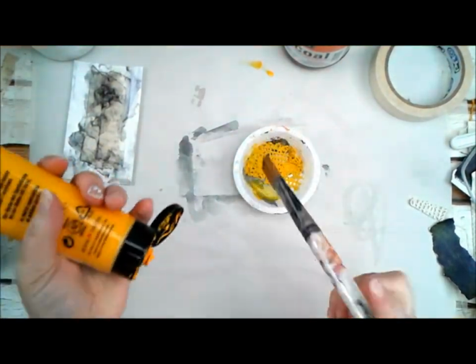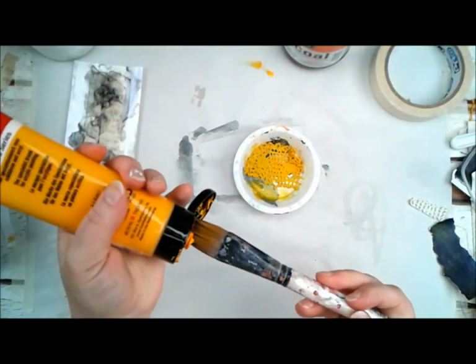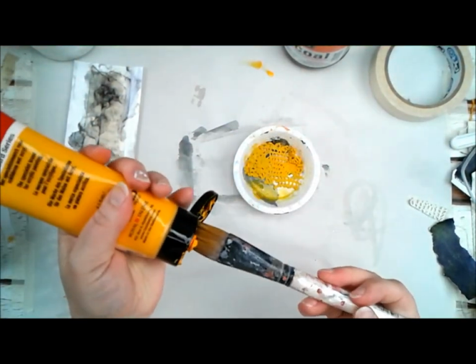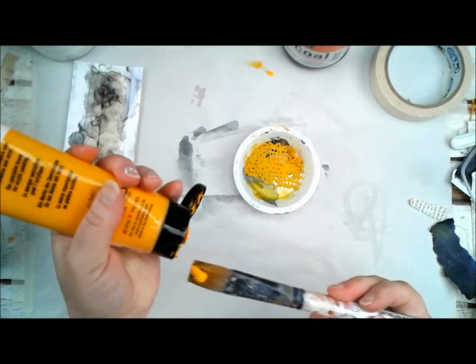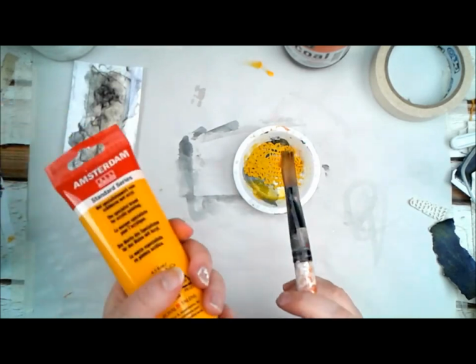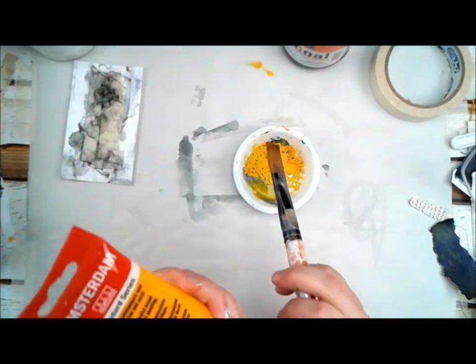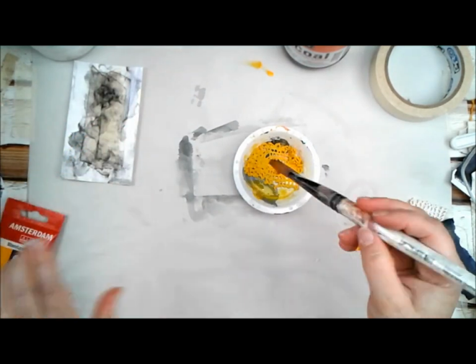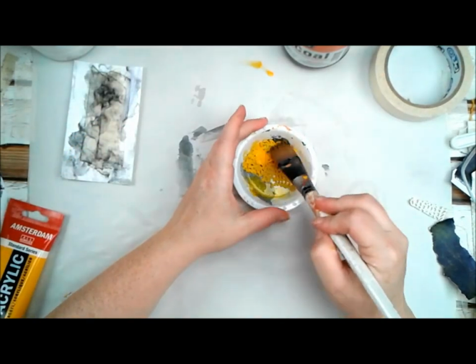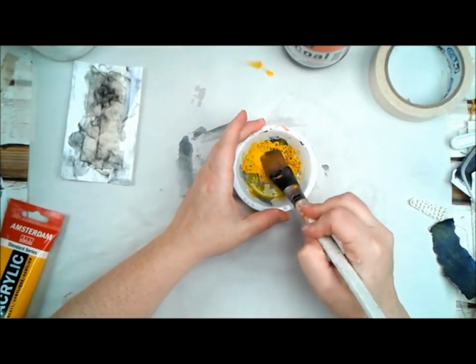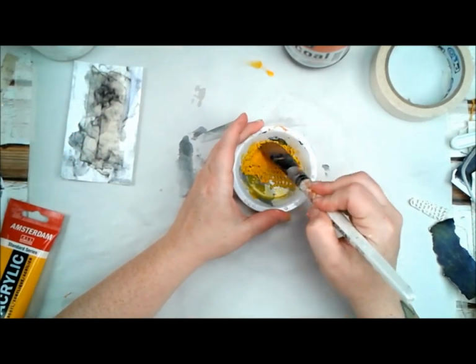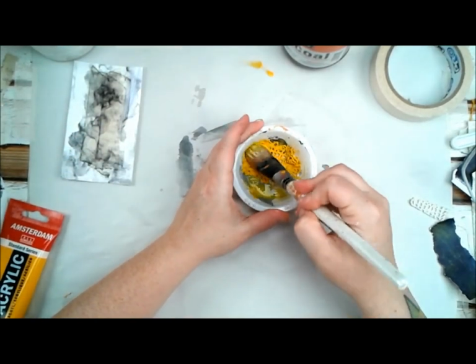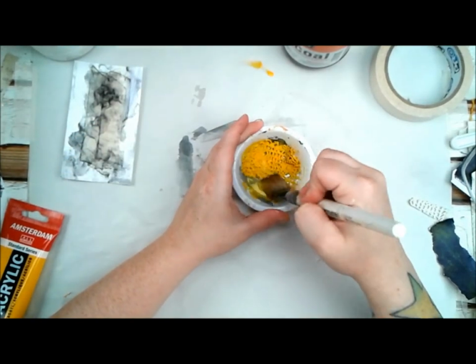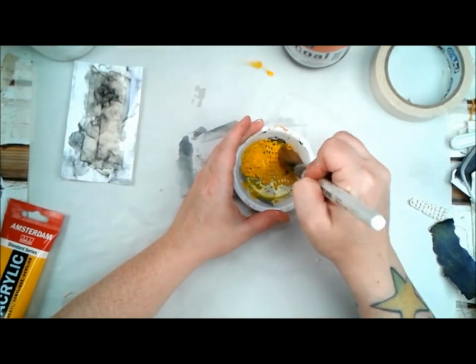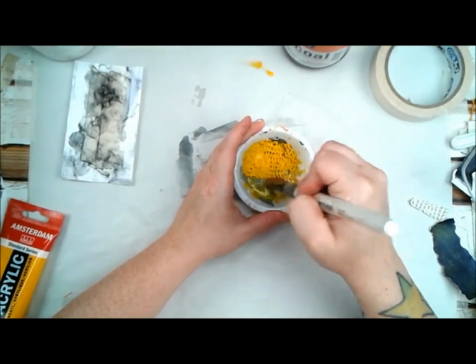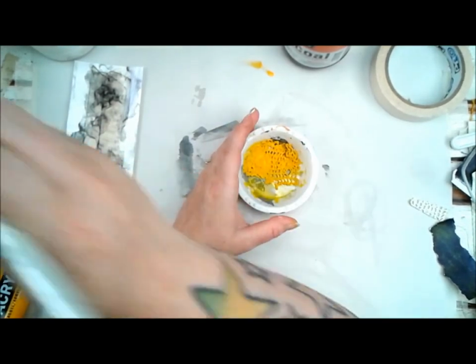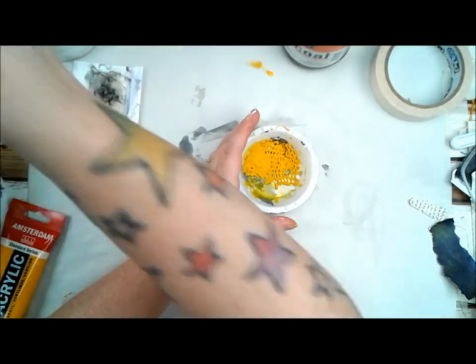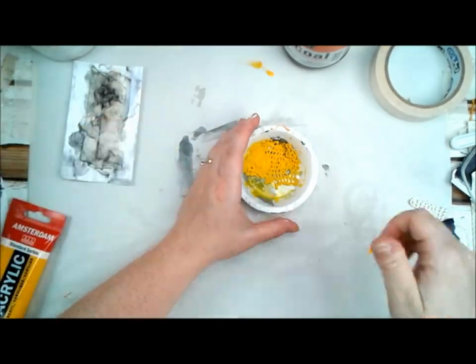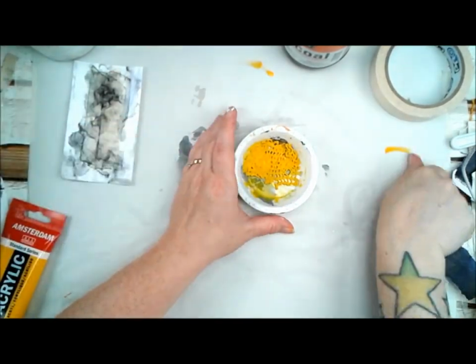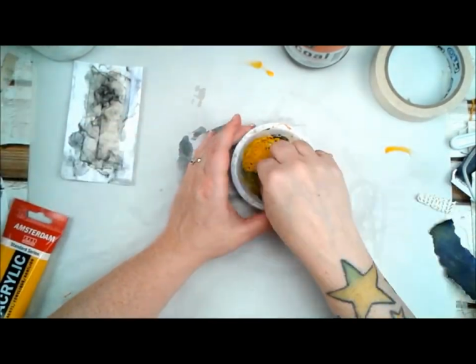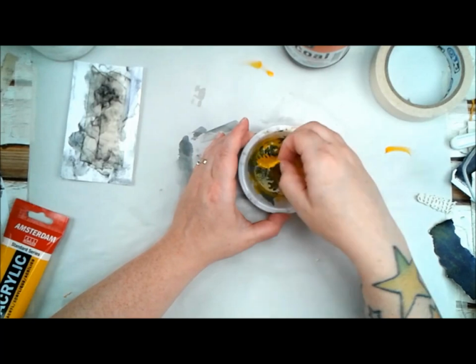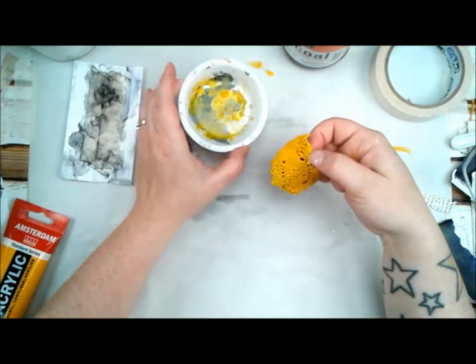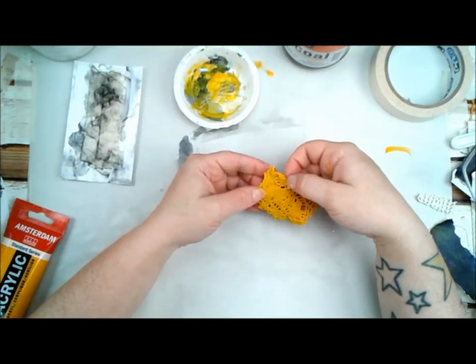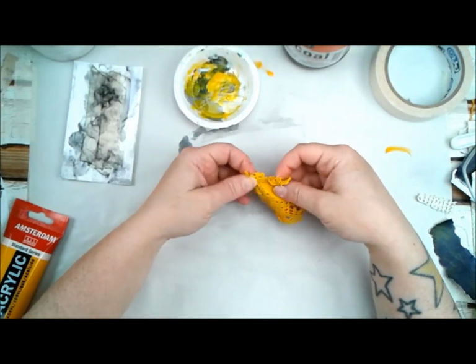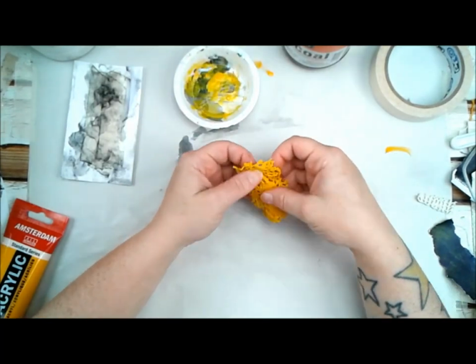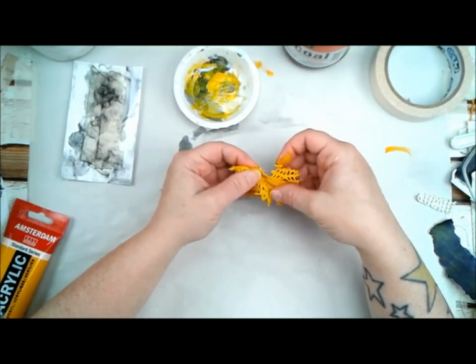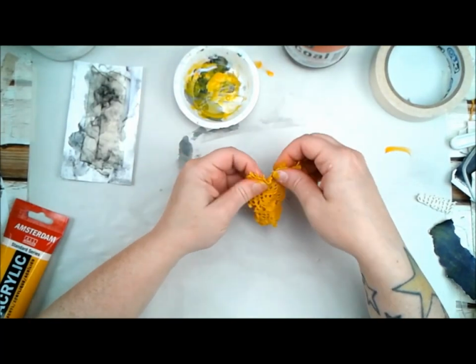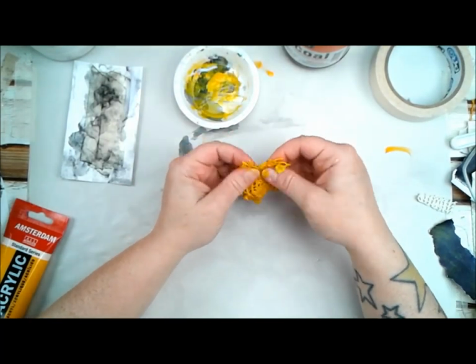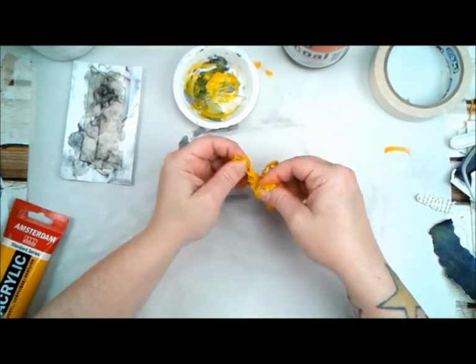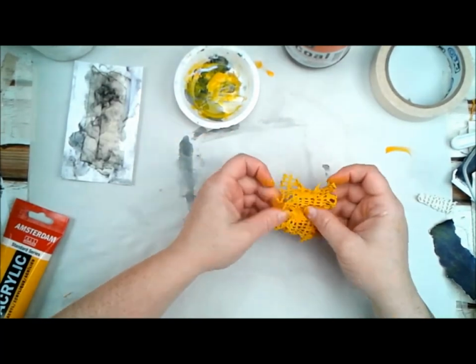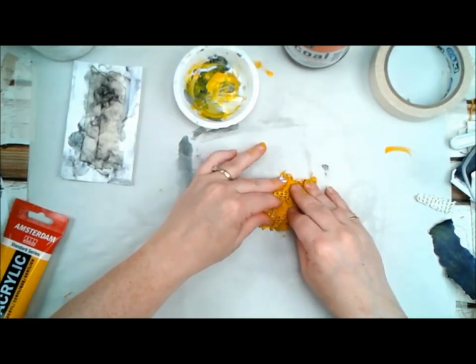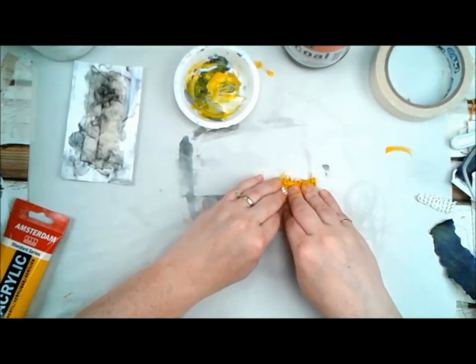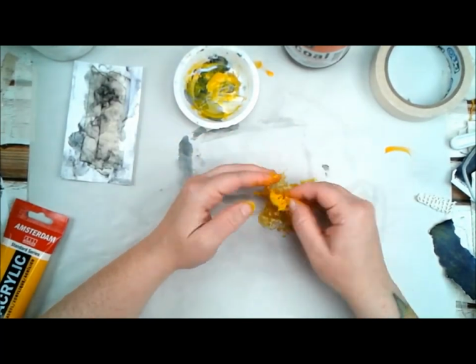I had watered down some acrylic paint and distressed that lace with it. My fingers were so yellow after this — kind of funny.